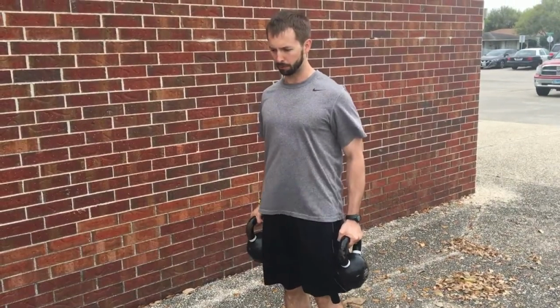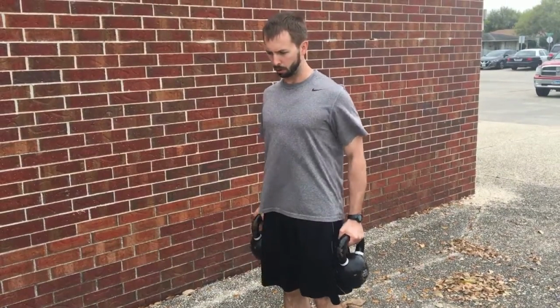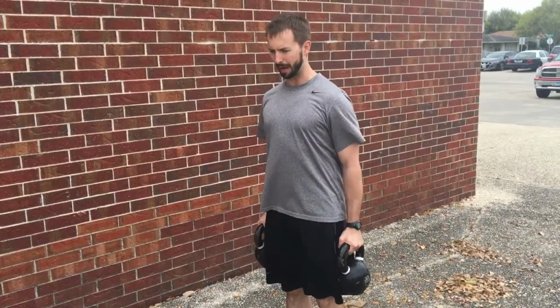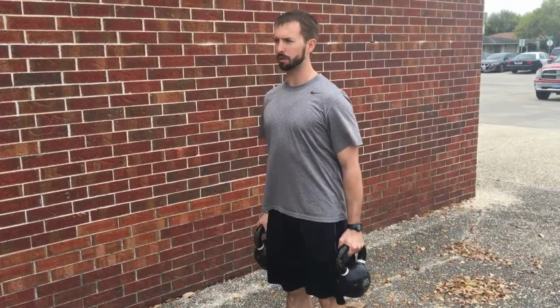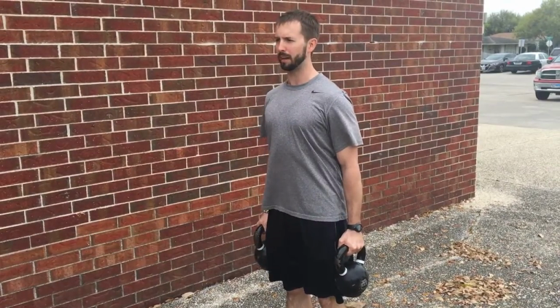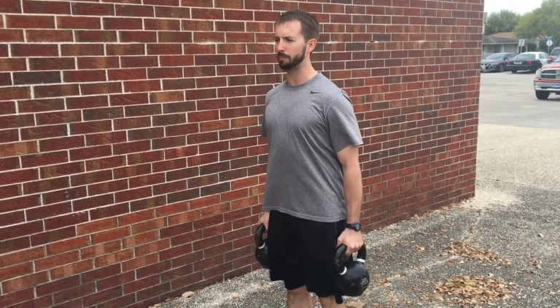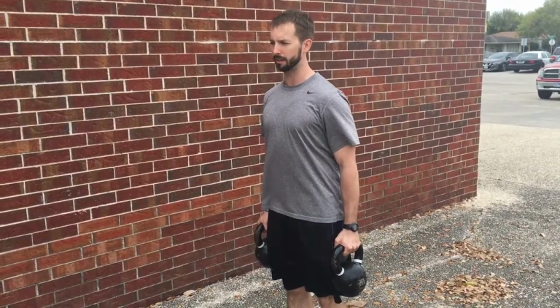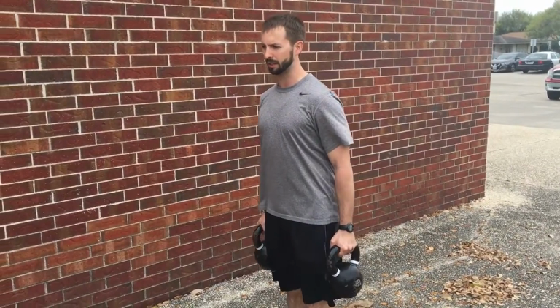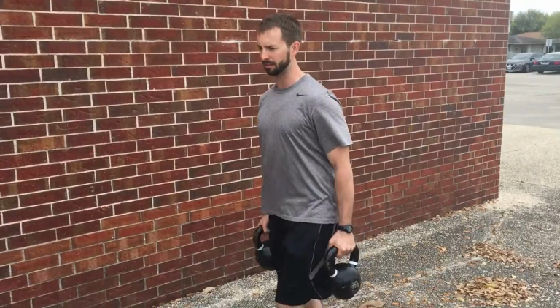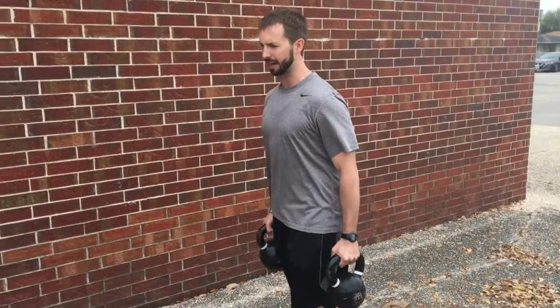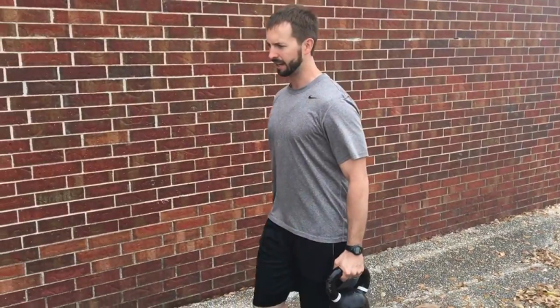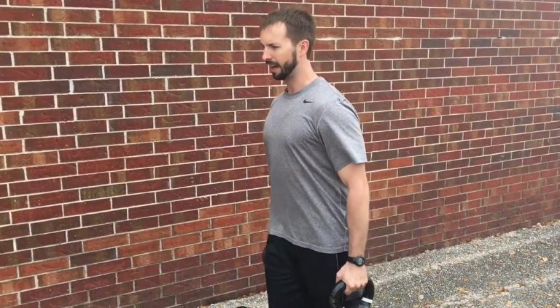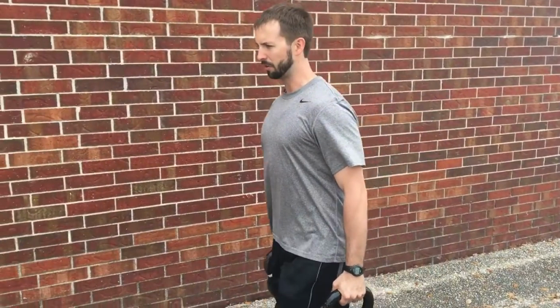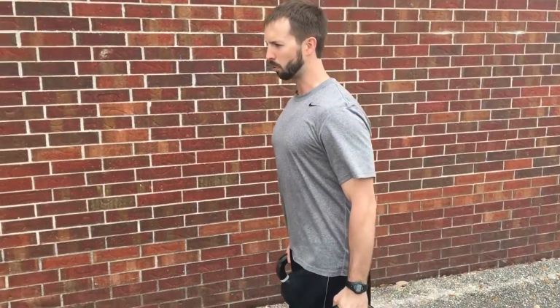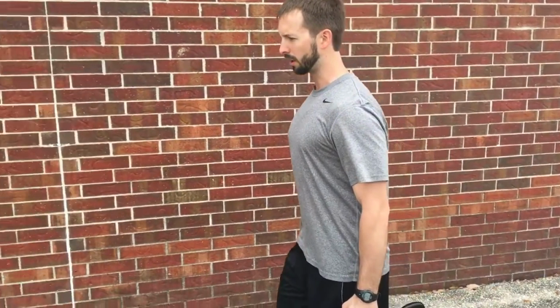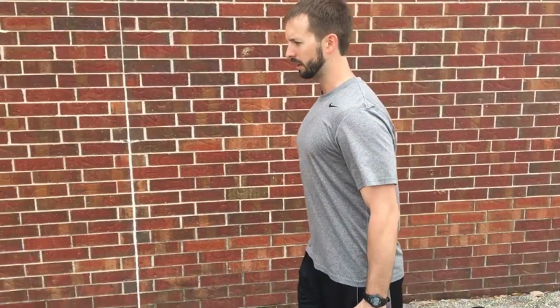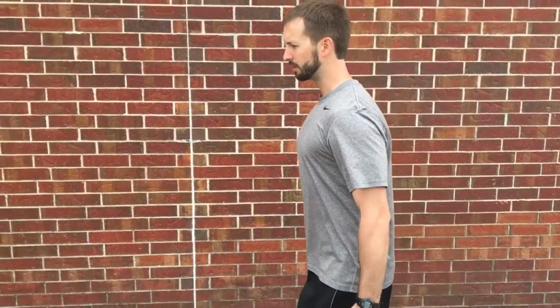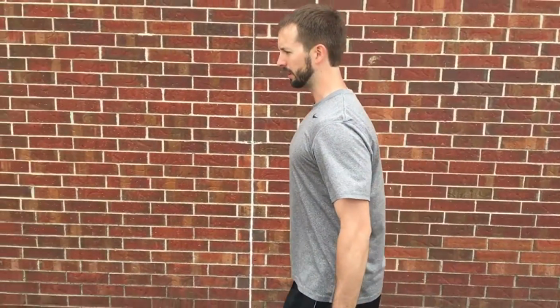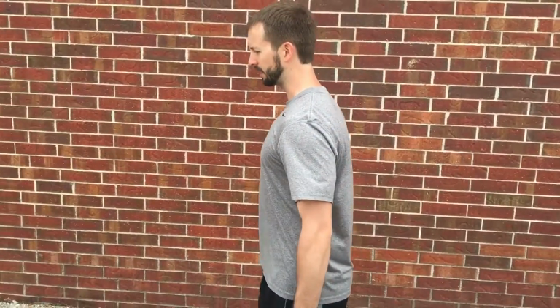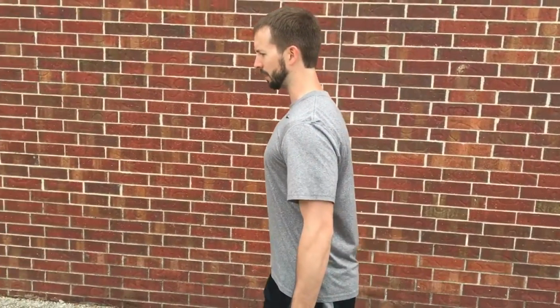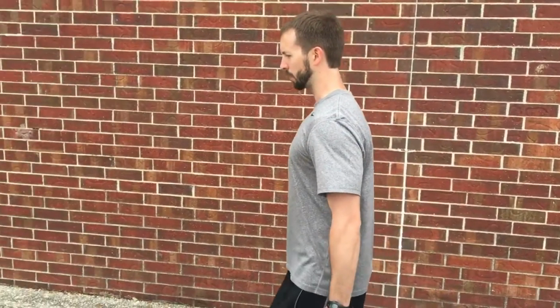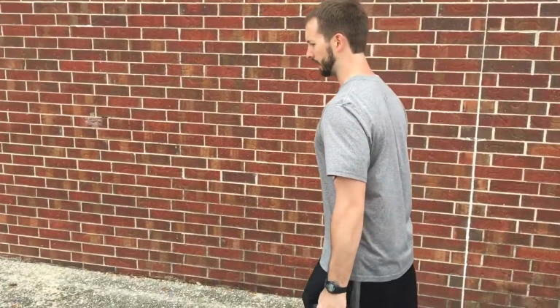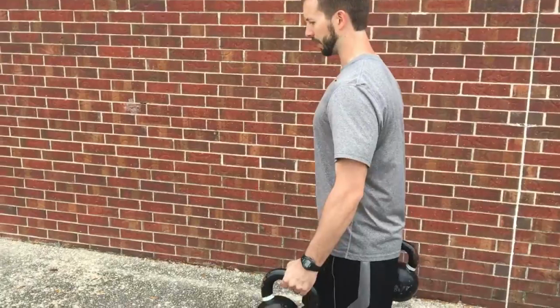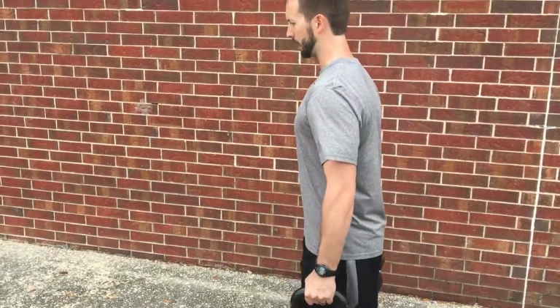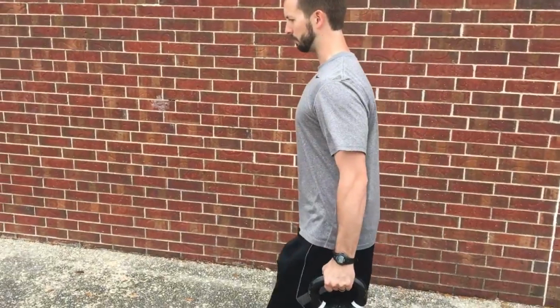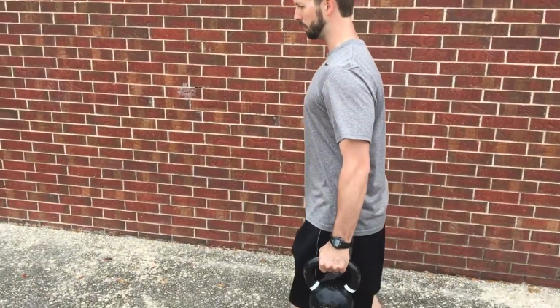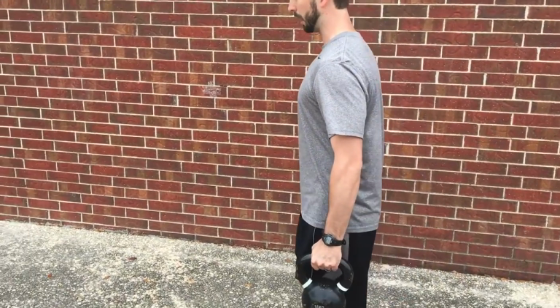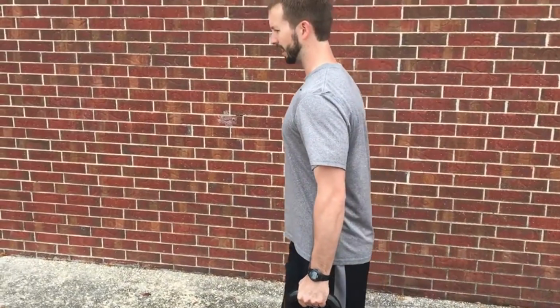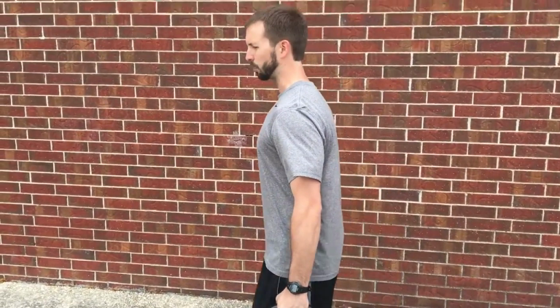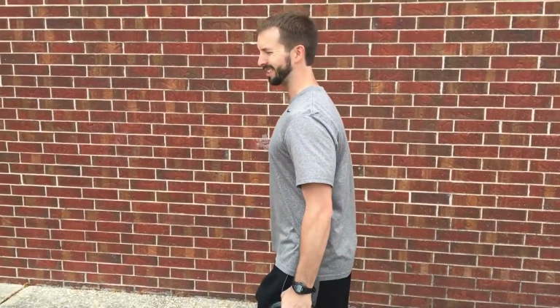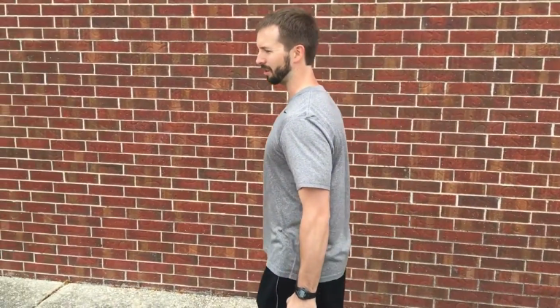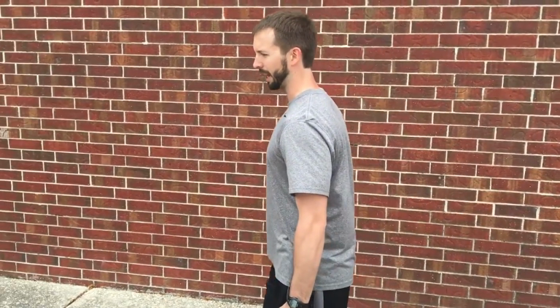Try to pull the shoulders back, pushing them down, top of the head to the ceiling, to the sky. Then you can just walk — try nice and slow, try not to let the kettlebells move too much, and squeeze as hard as you can.